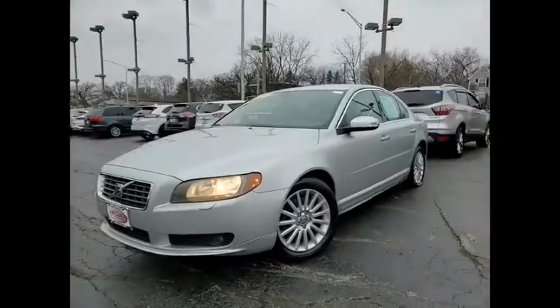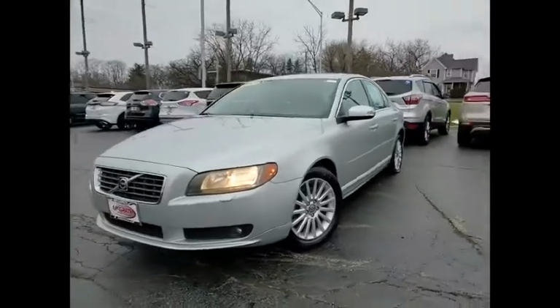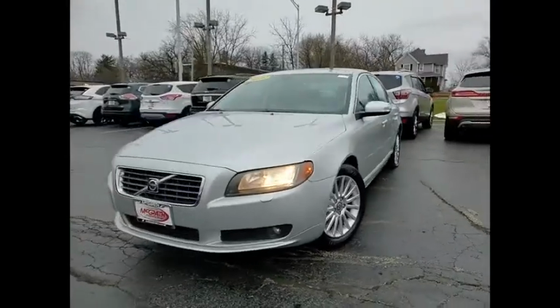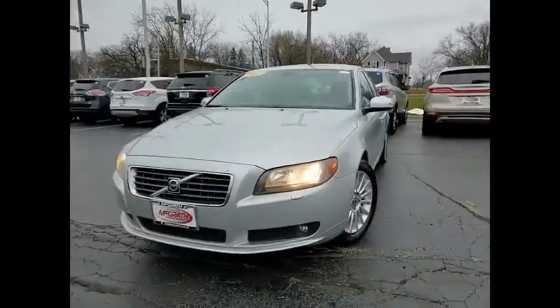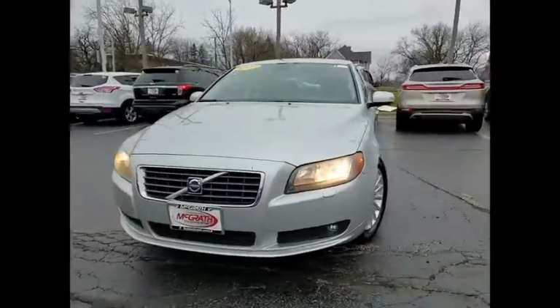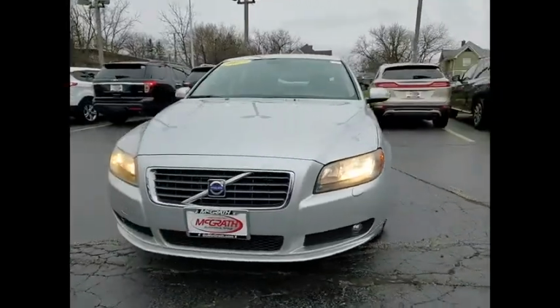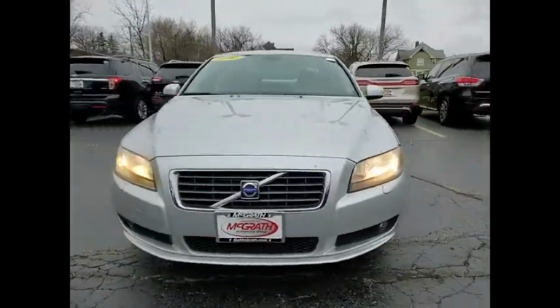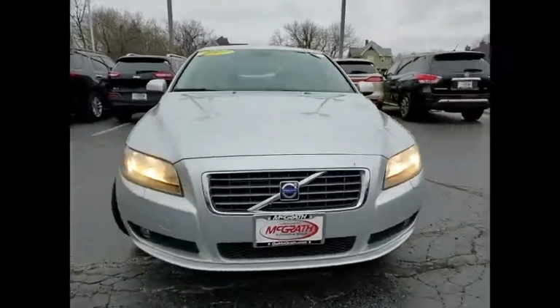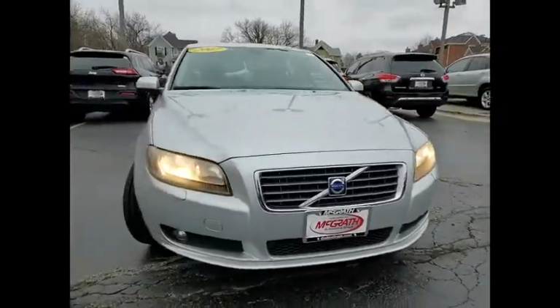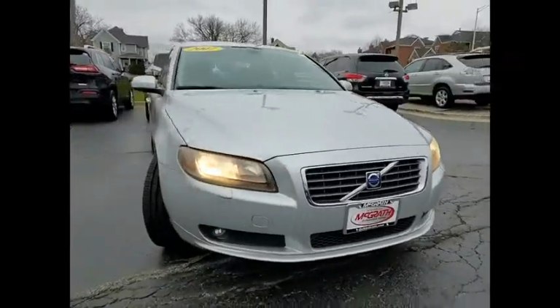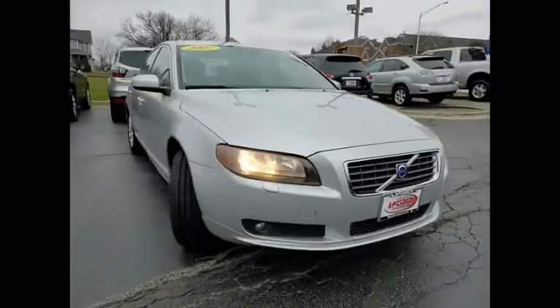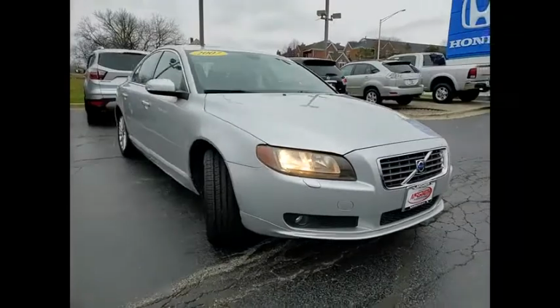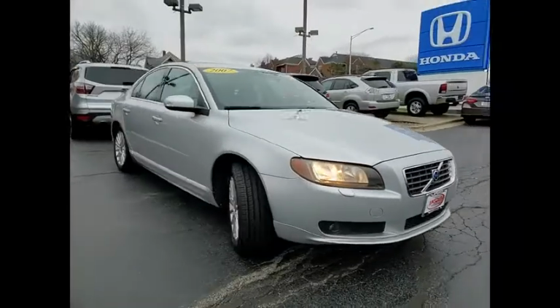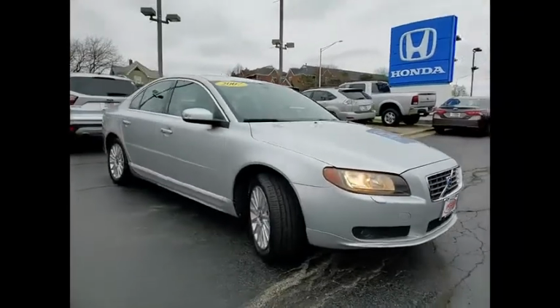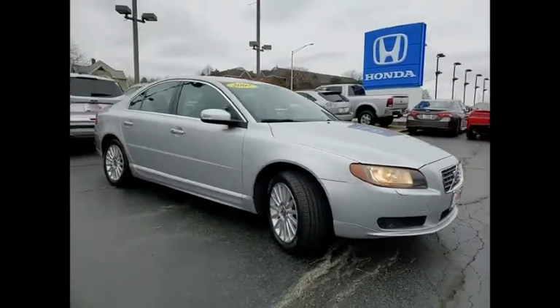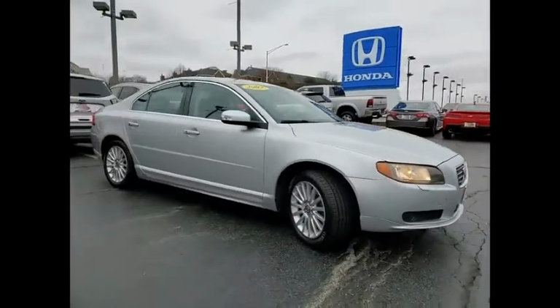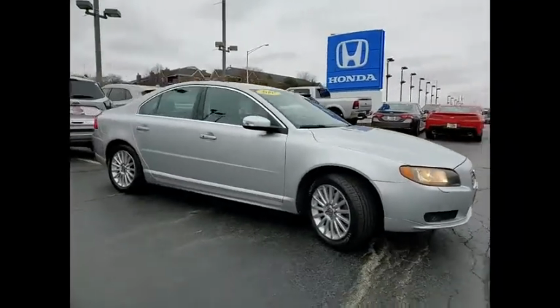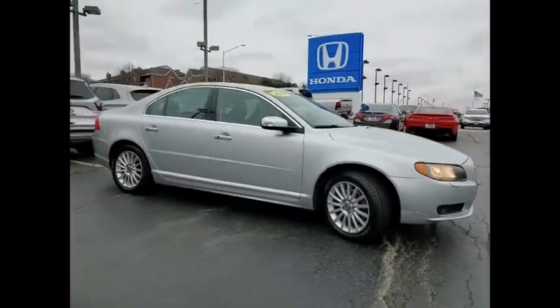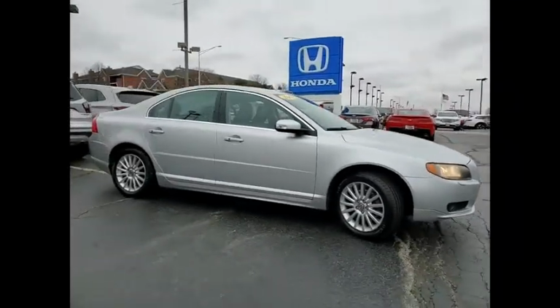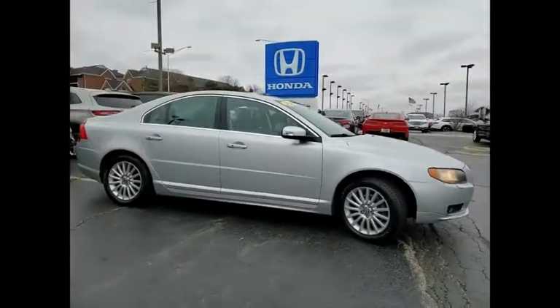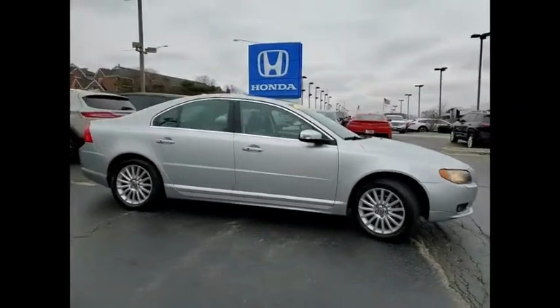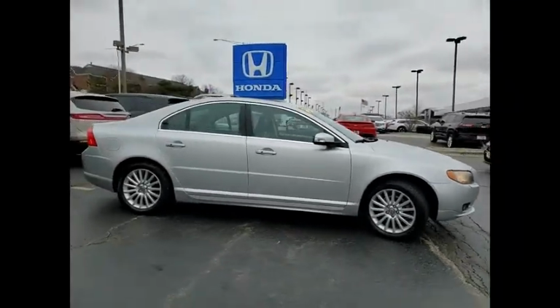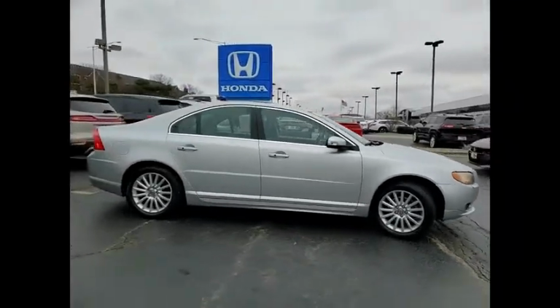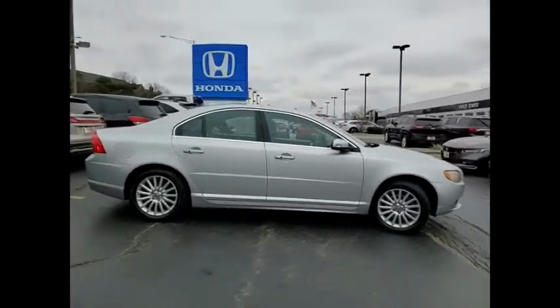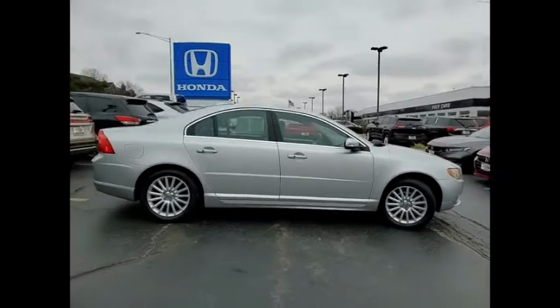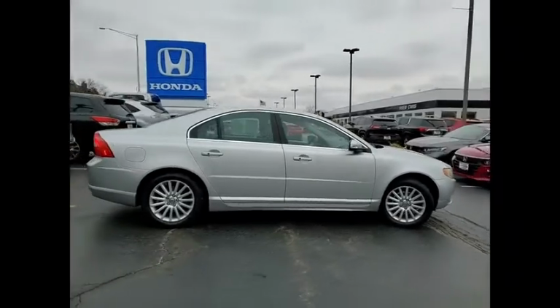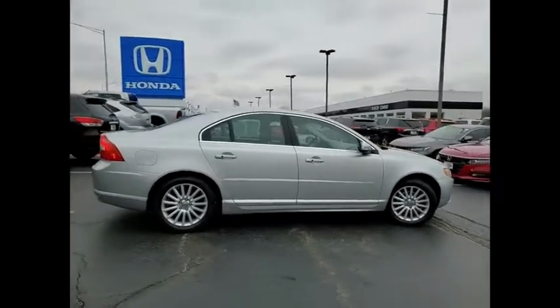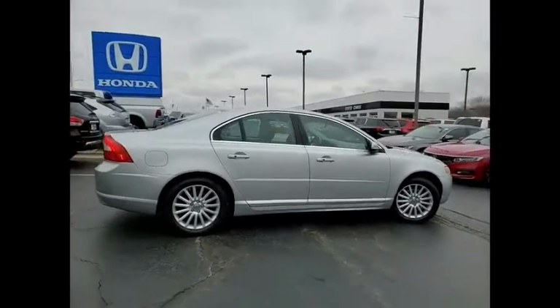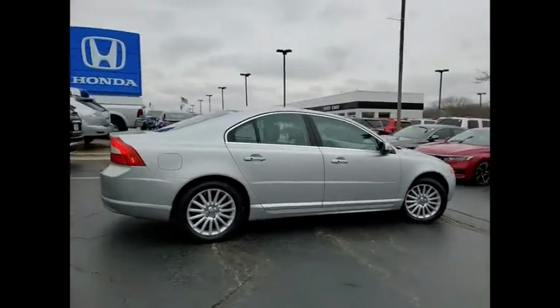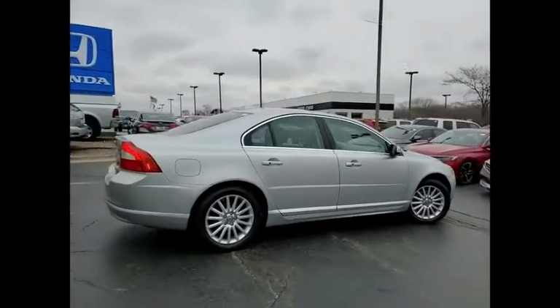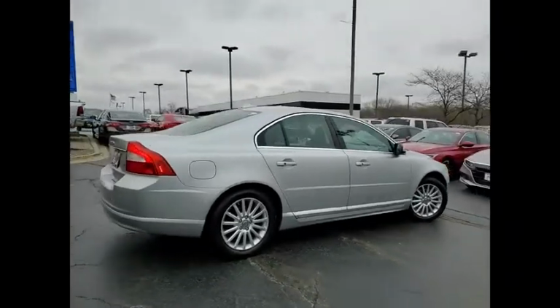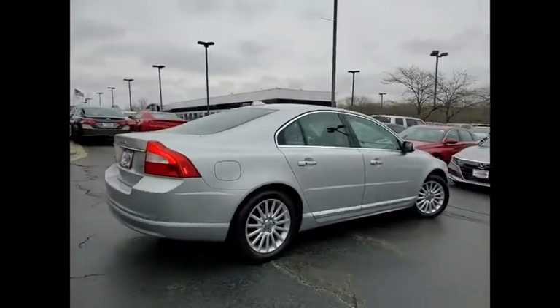Make a great choice today with the 2007 S80. In an S80, intelligence creates its own momentum. It's fast, comfortable and roomy. The Volvo S80 is Volvo's flagship sedan.